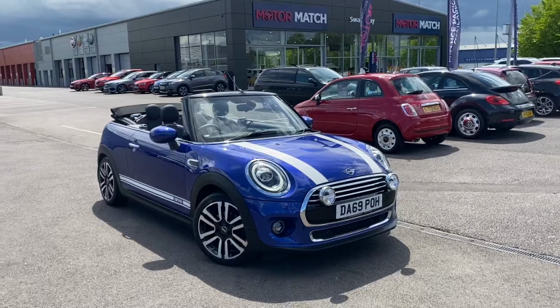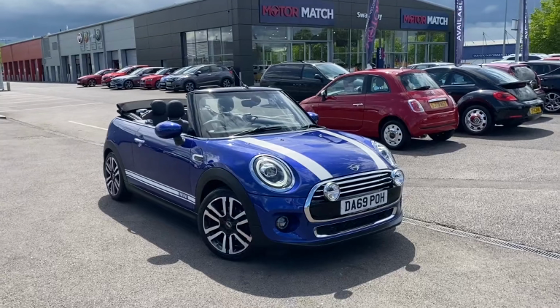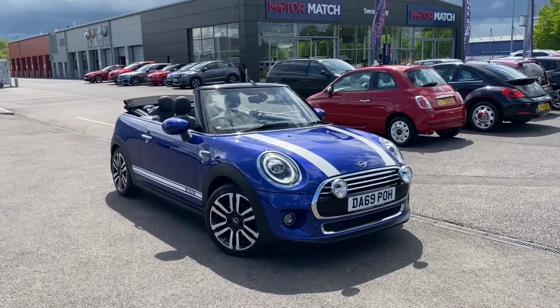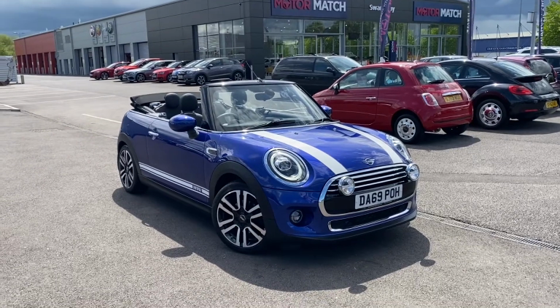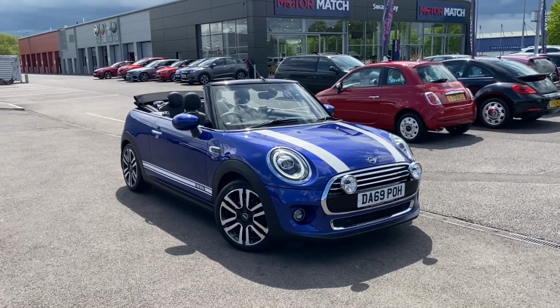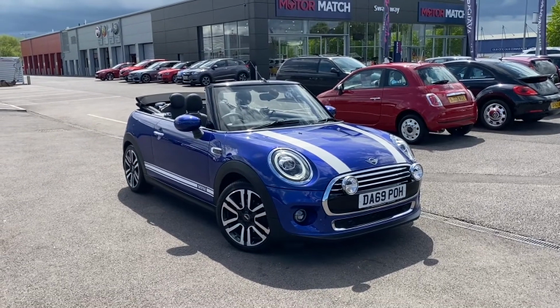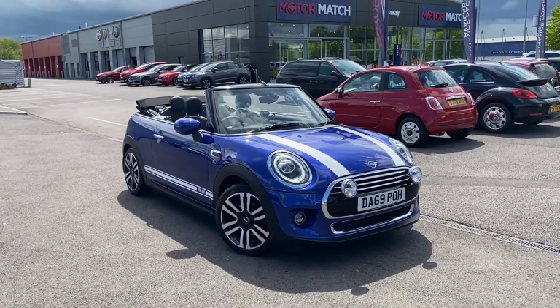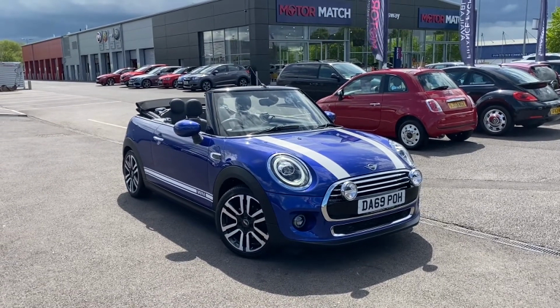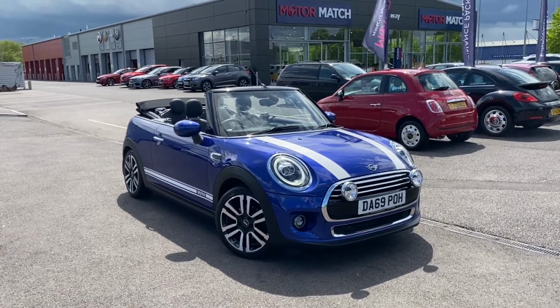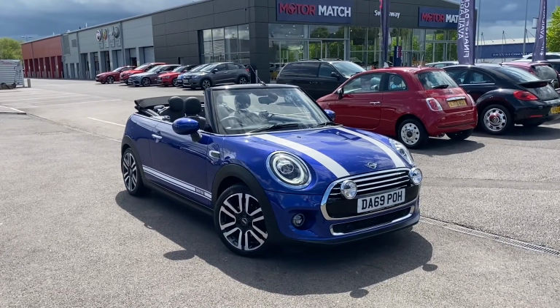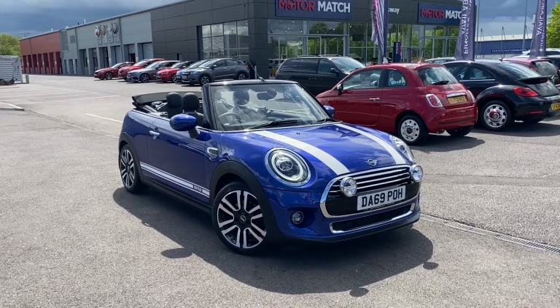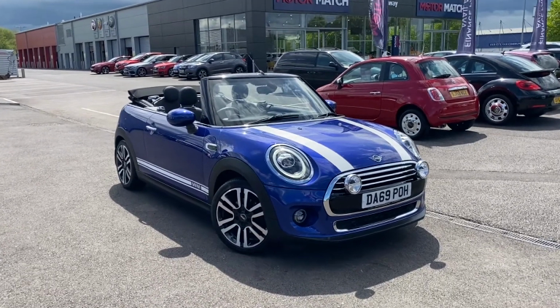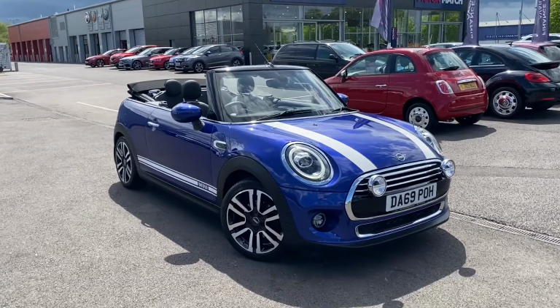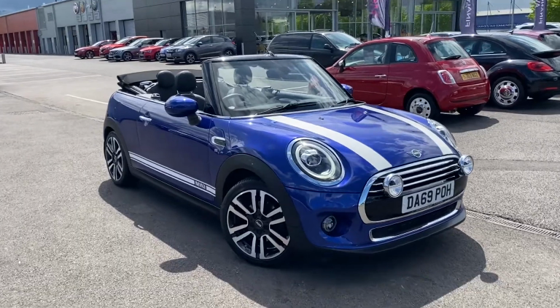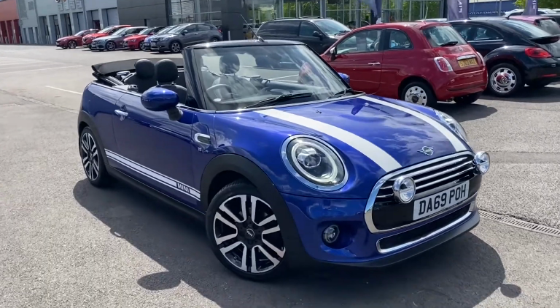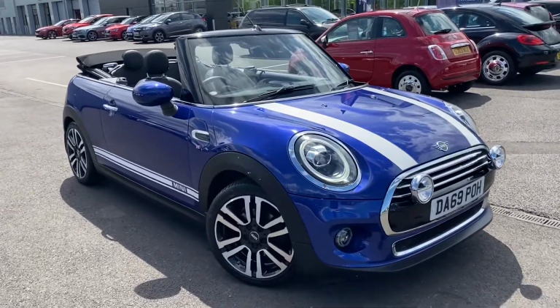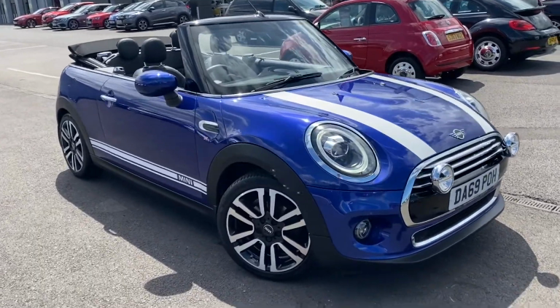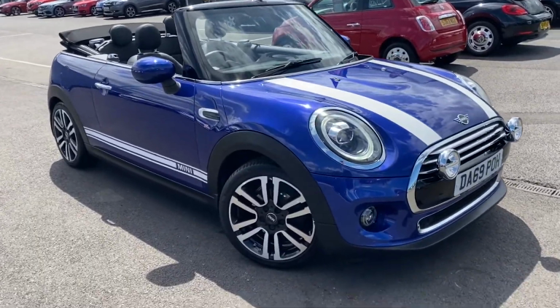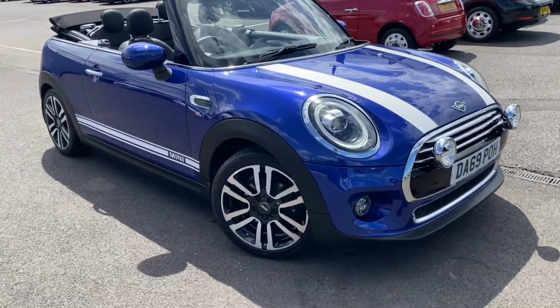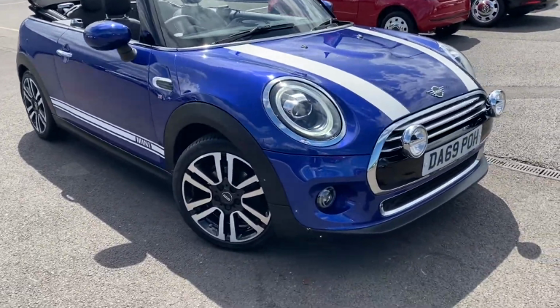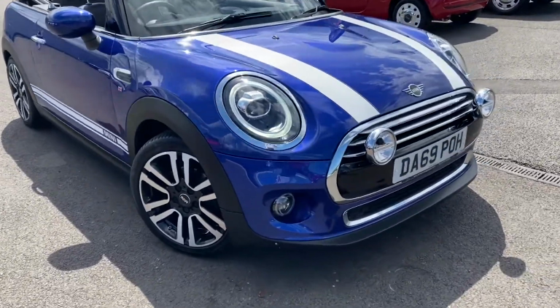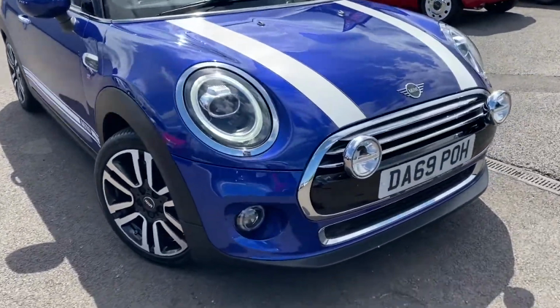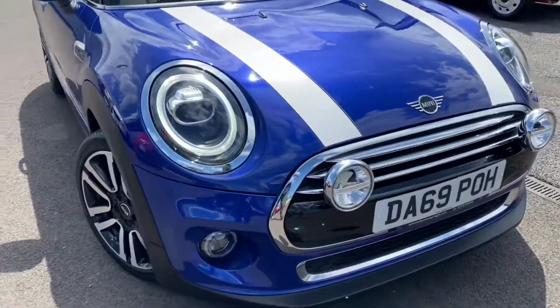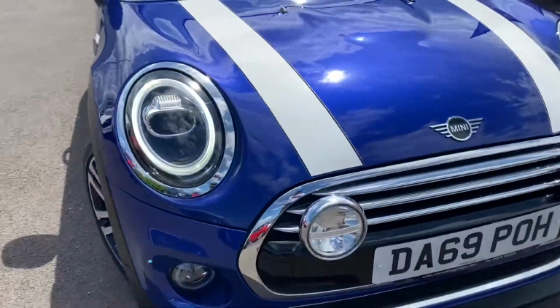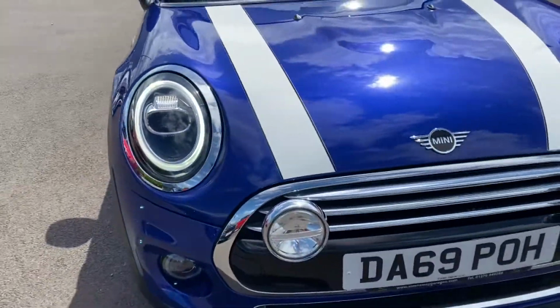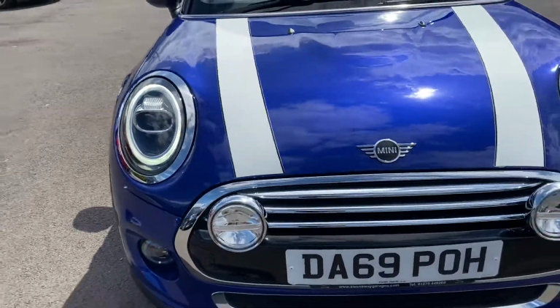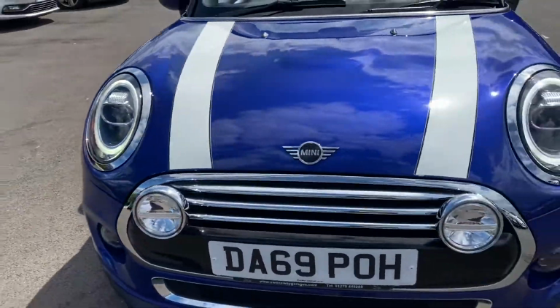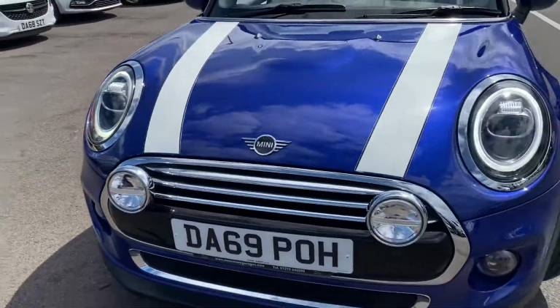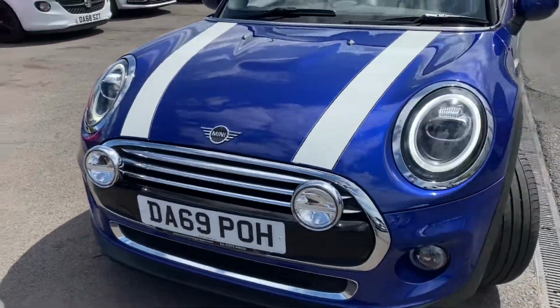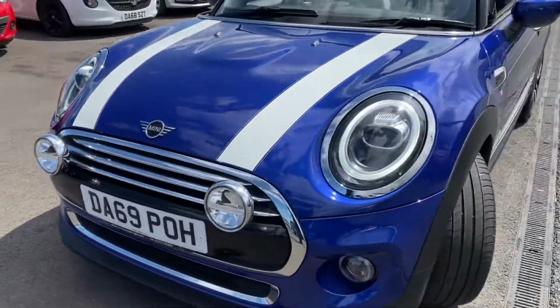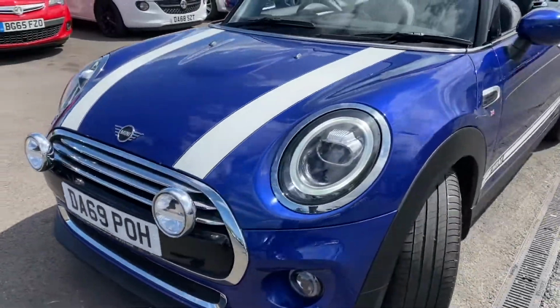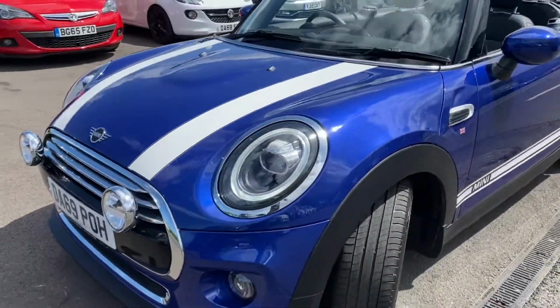Hi, my name is Billy from Motor Match Chester, and have I got a treat for you with this 2019 Mini Cooper Convertible. It is the 1.5 petrol version, automatic as well of course, and it's actually the exclusive version.